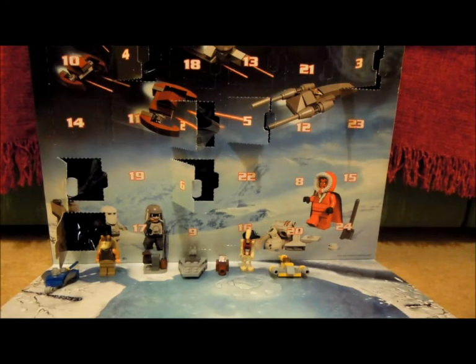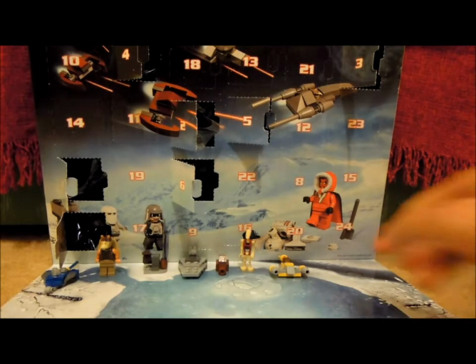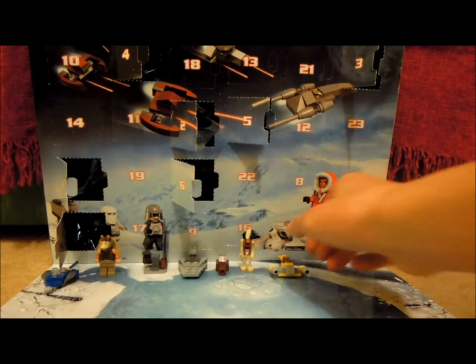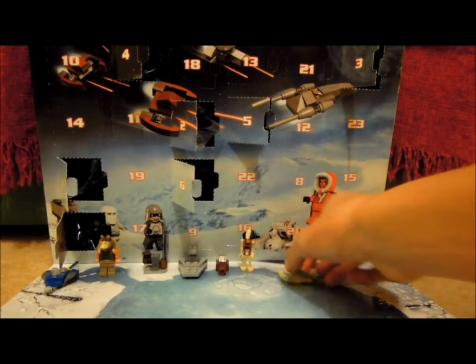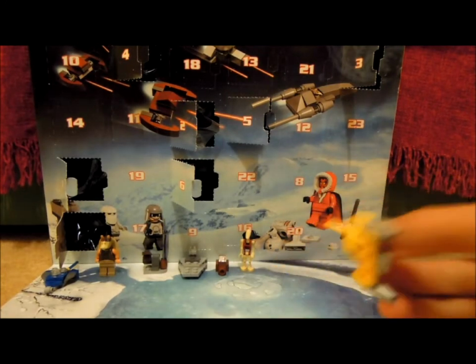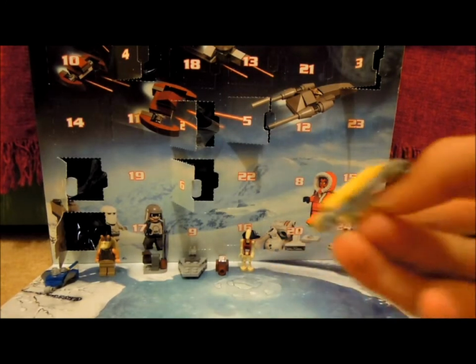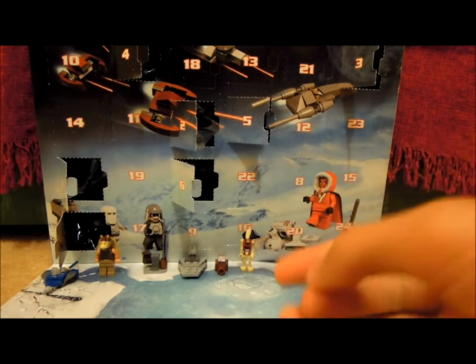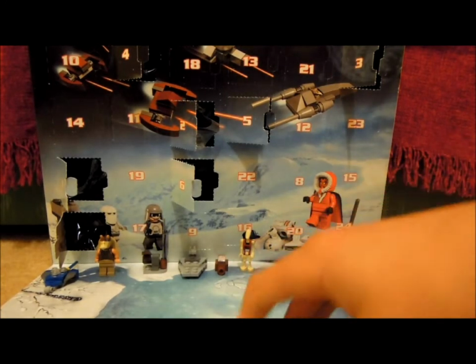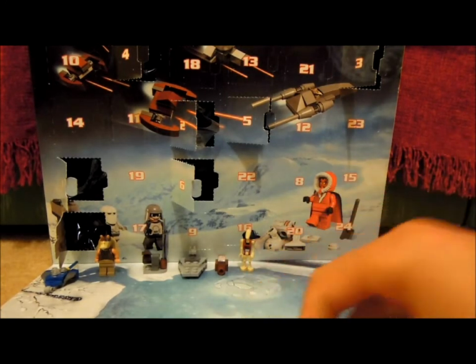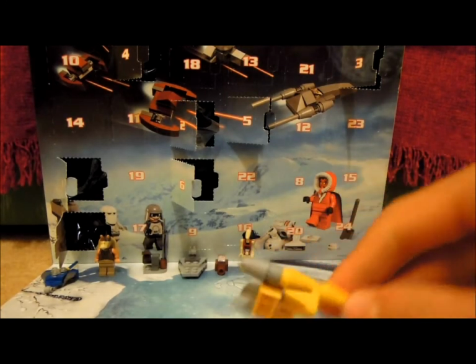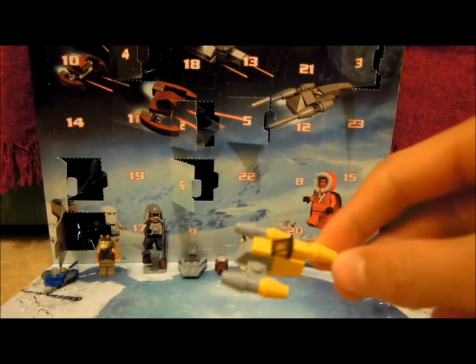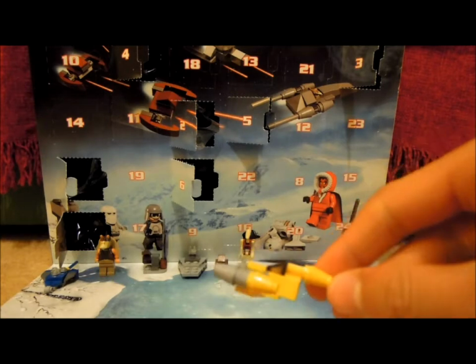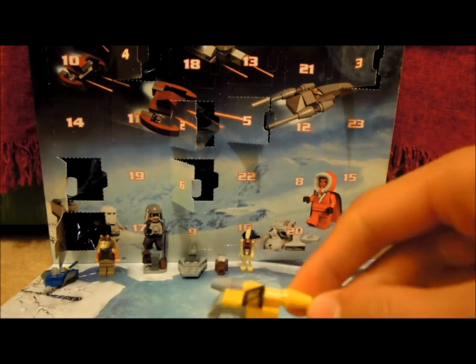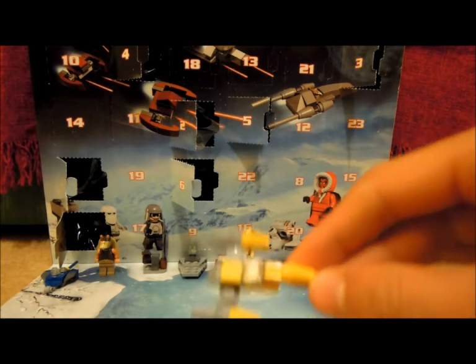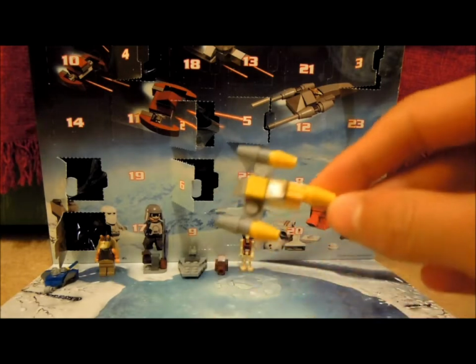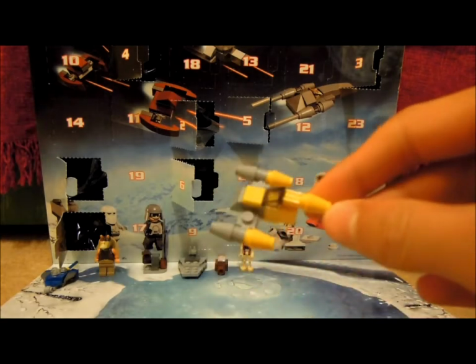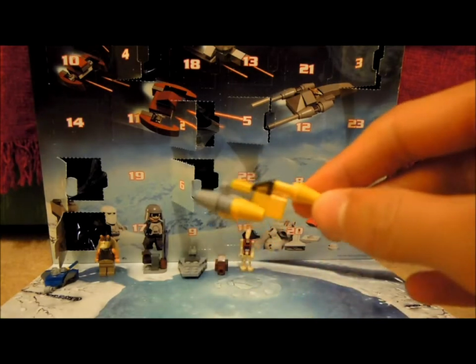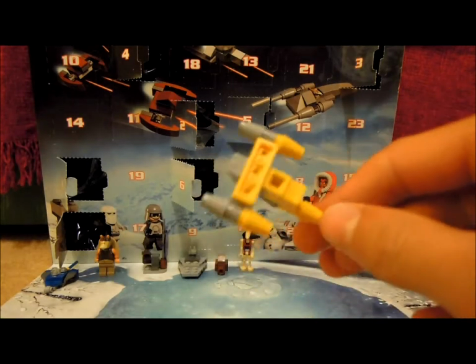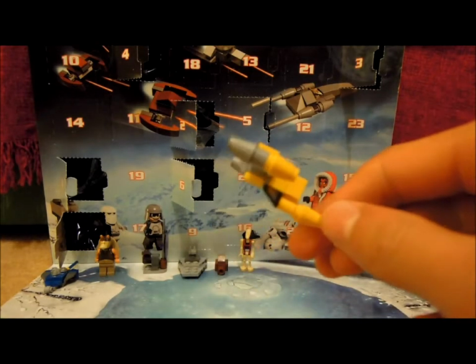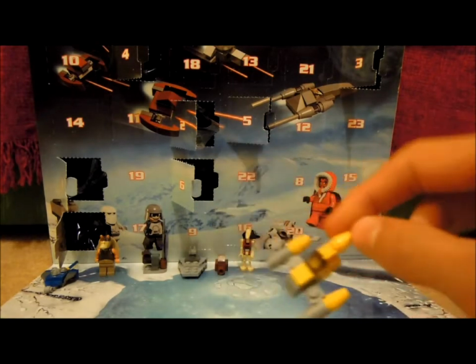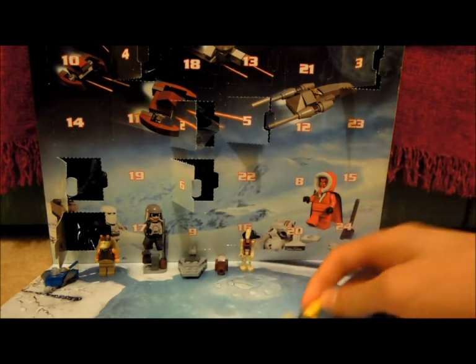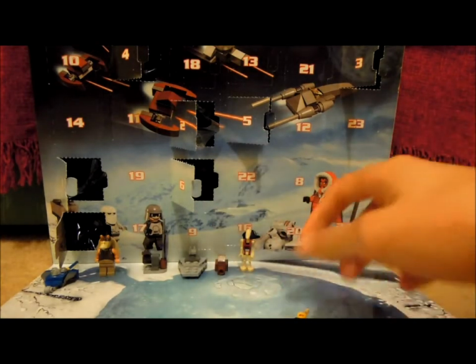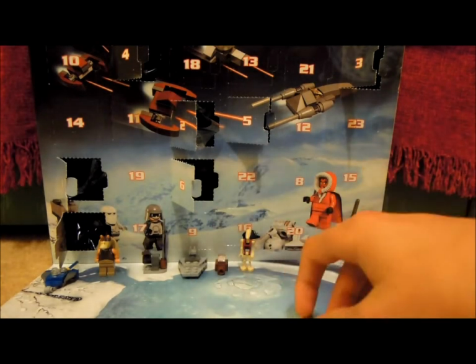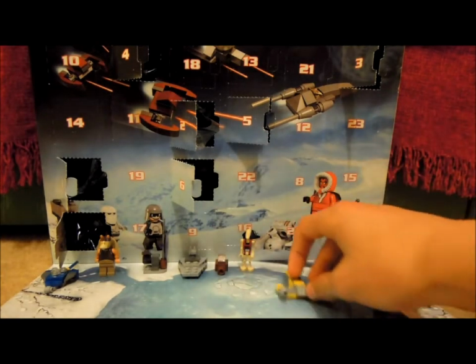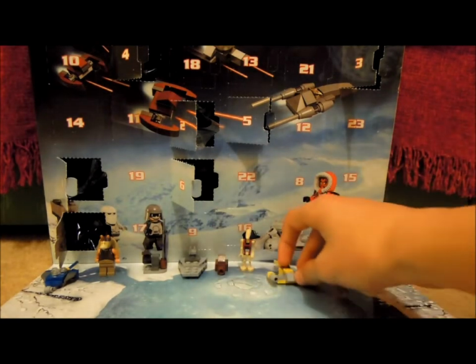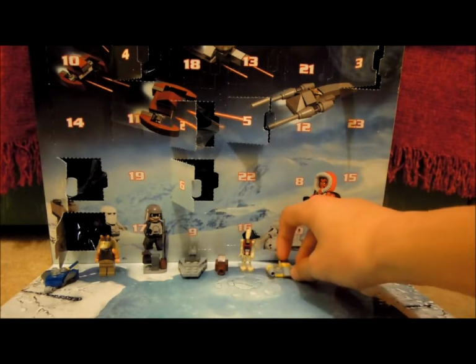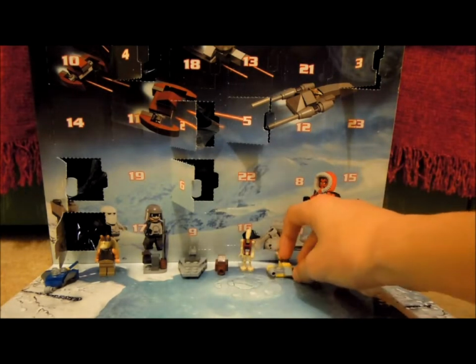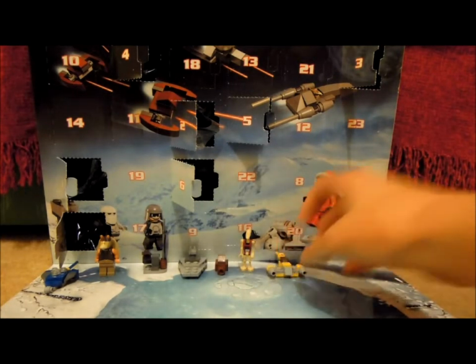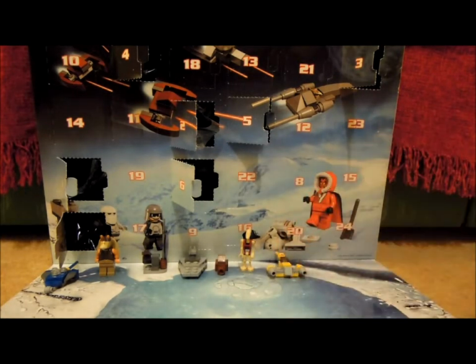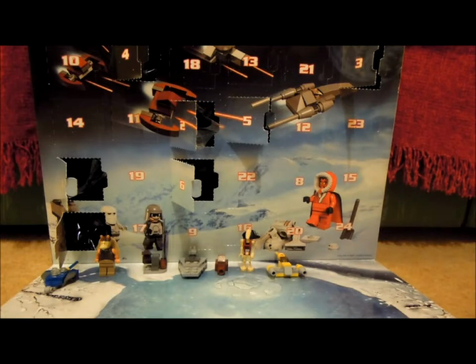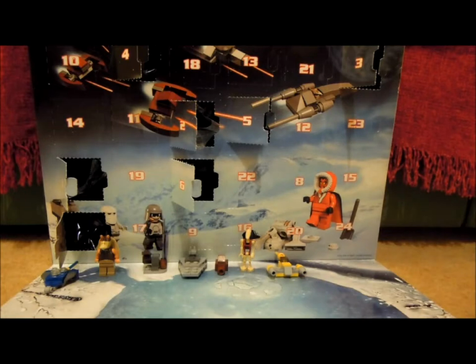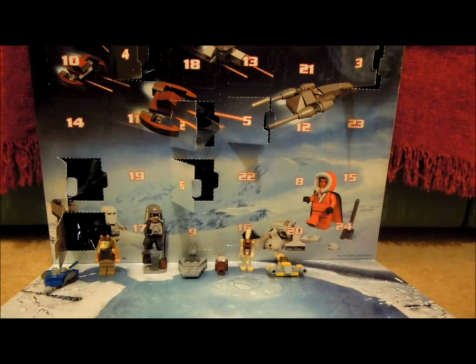So yesterday I got the Micro Naboo N1 Starfighter — very cool there. That was very cool.